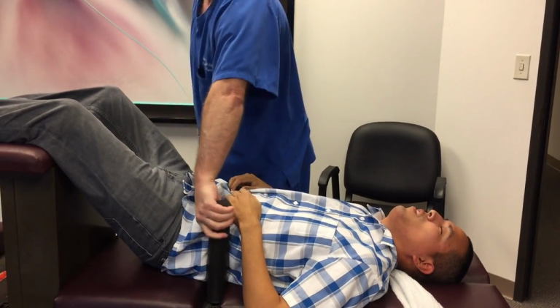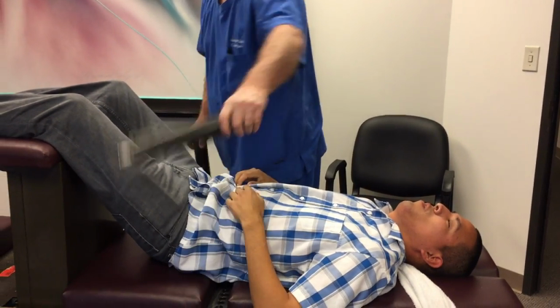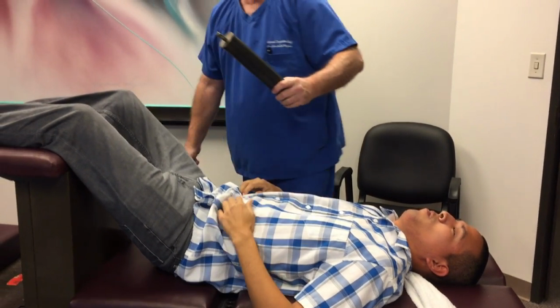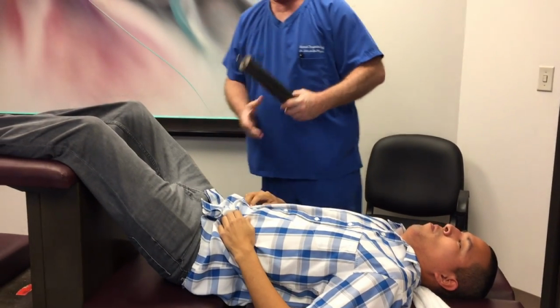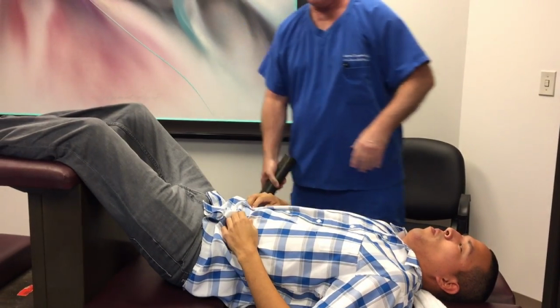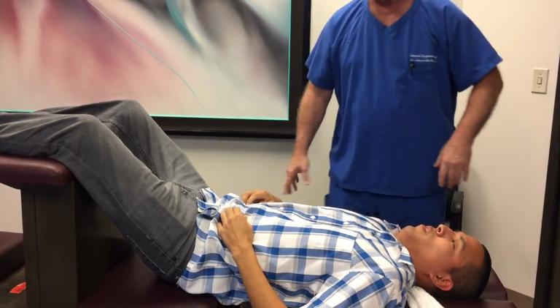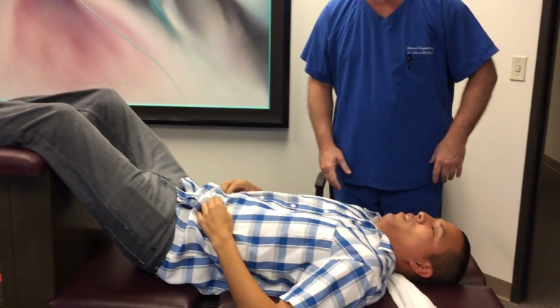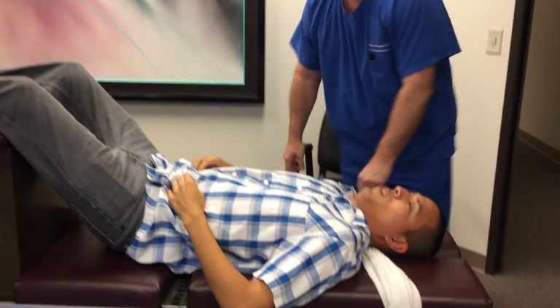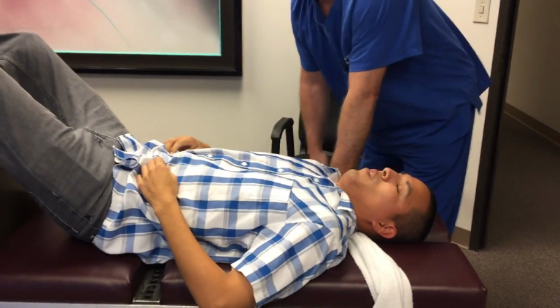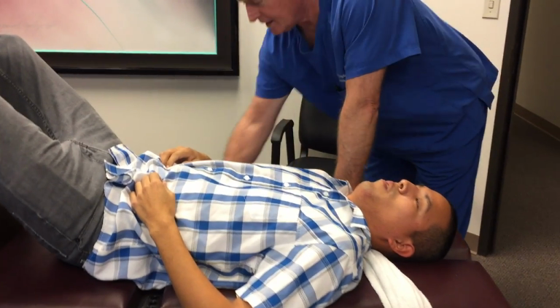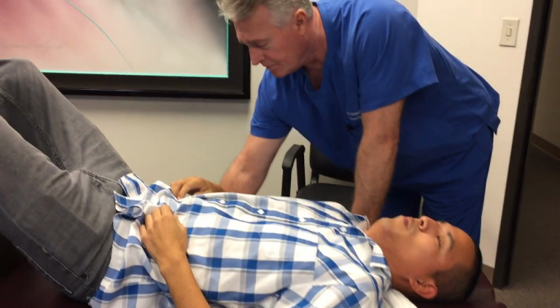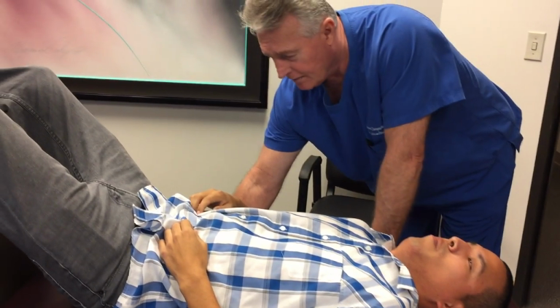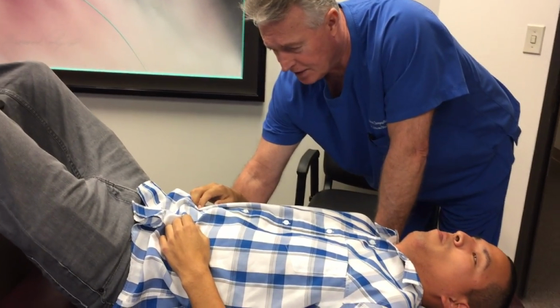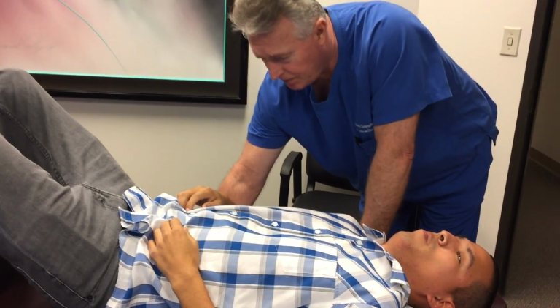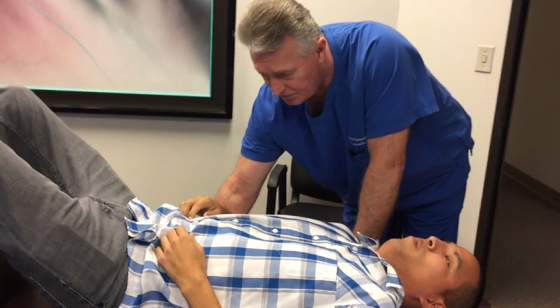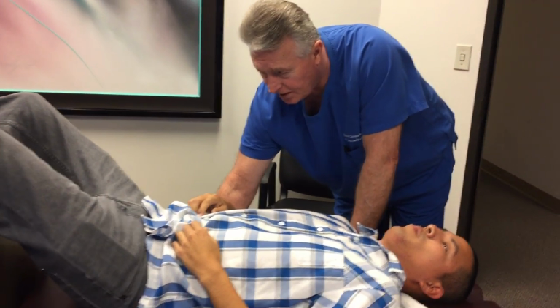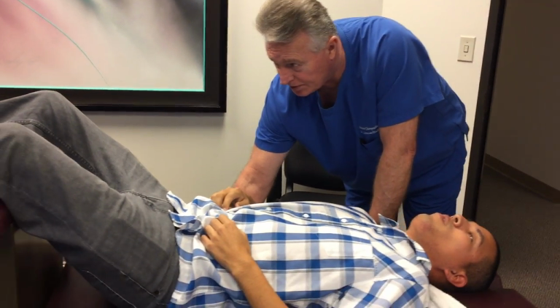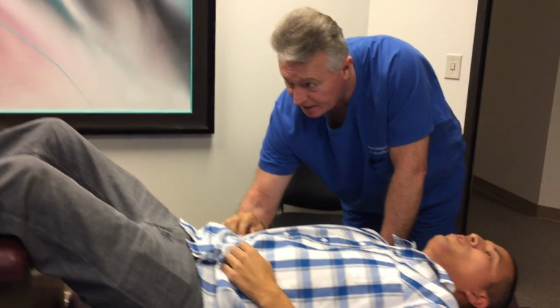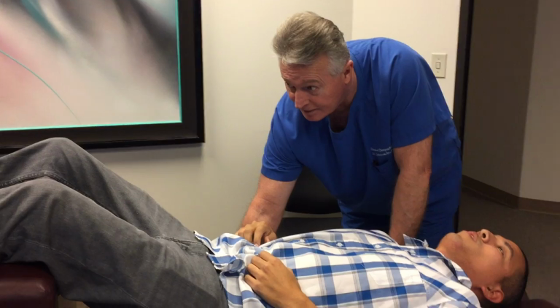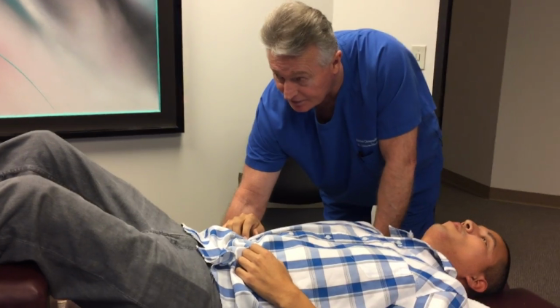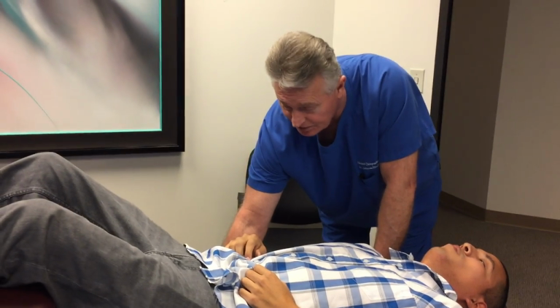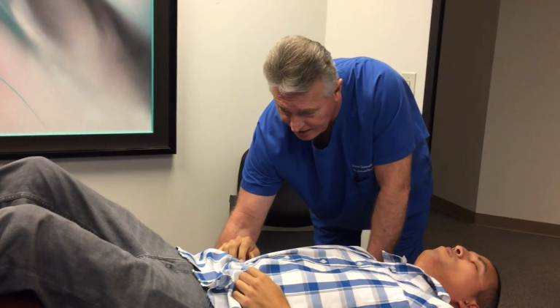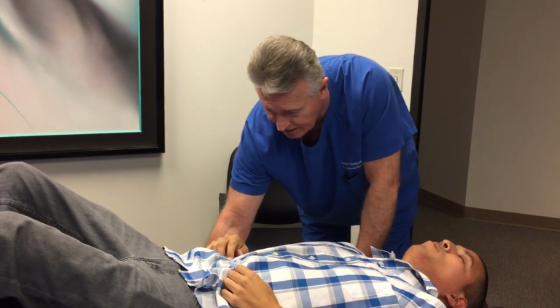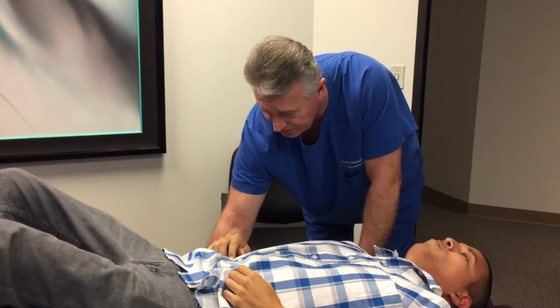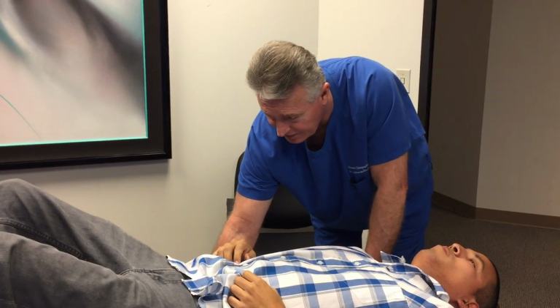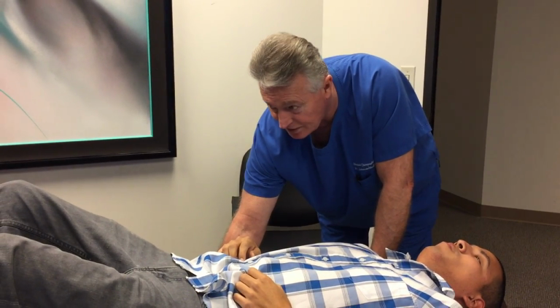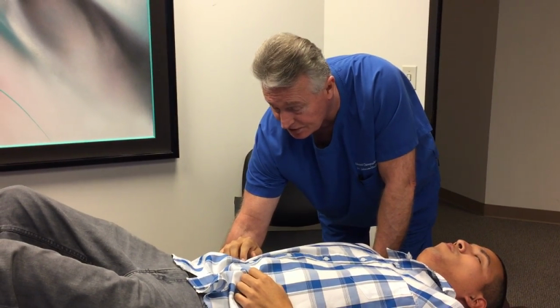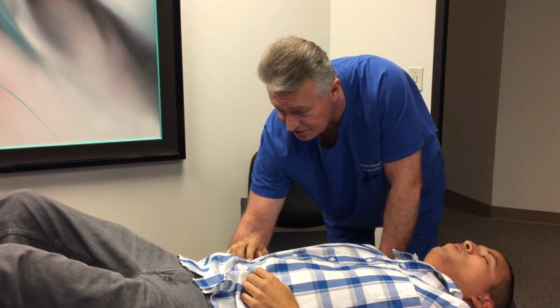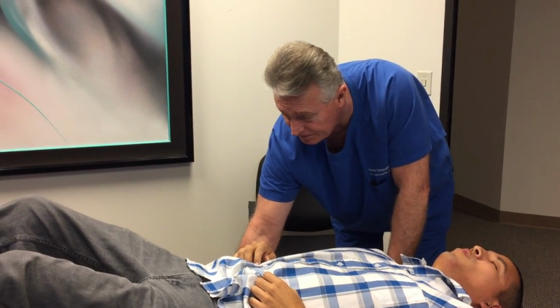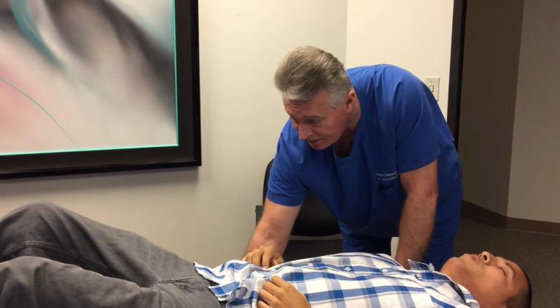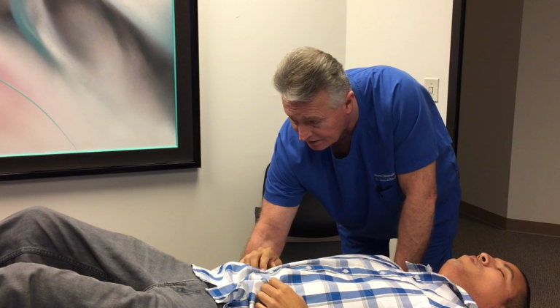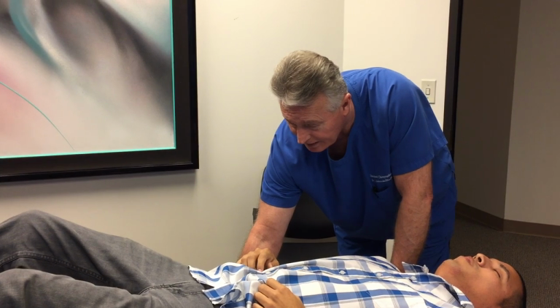I can tell when I don't get them all the first time, so I'll do it again. I've already done your palmer diversified rotary brake, so I'm not going to do that again, but lay there for a second so I can adjust your legs and your hips.